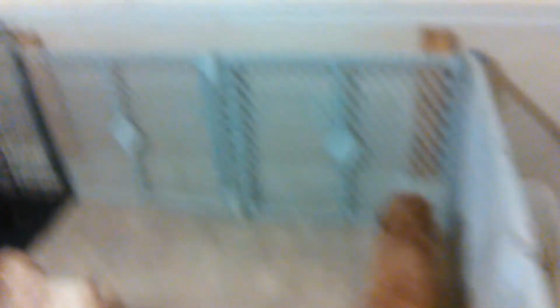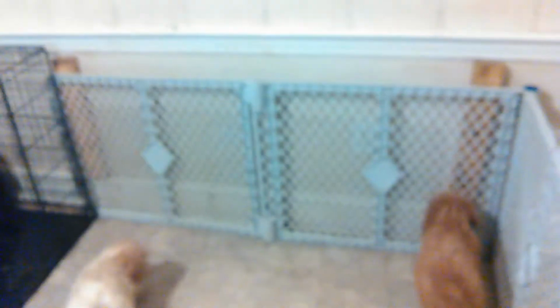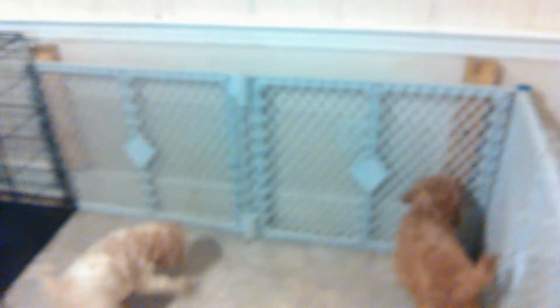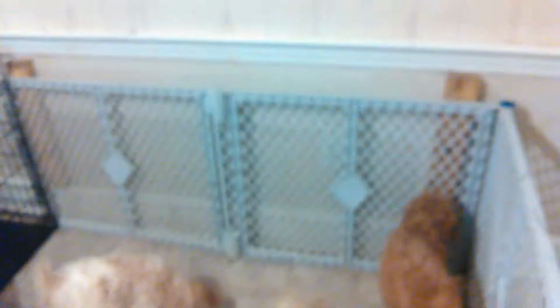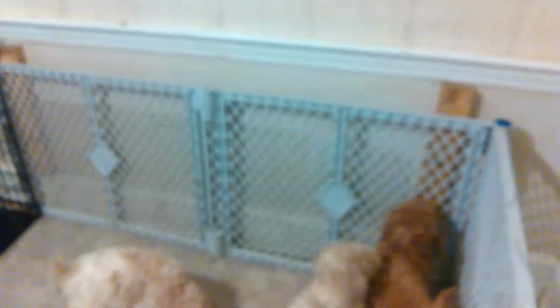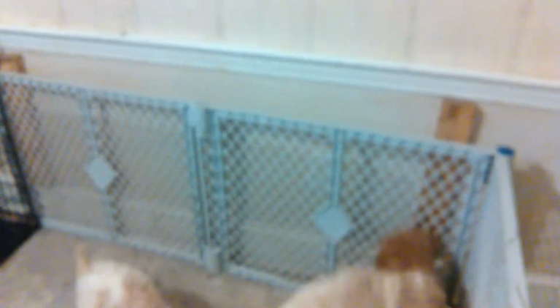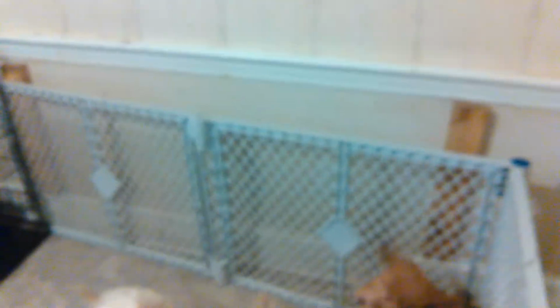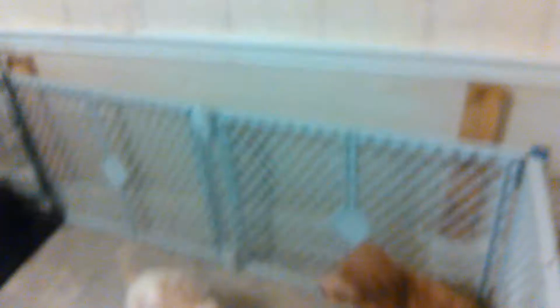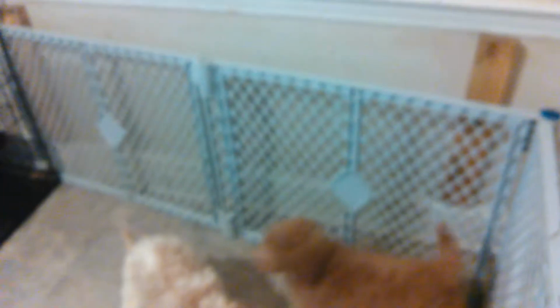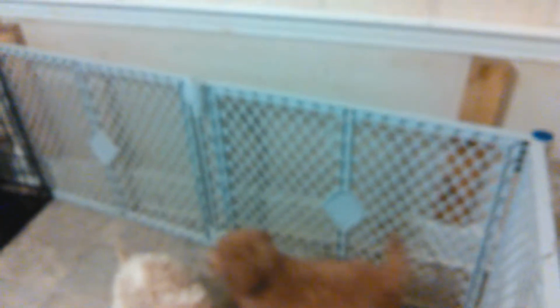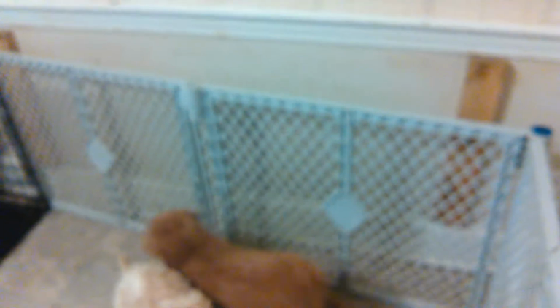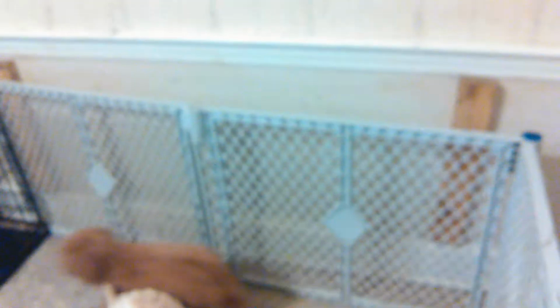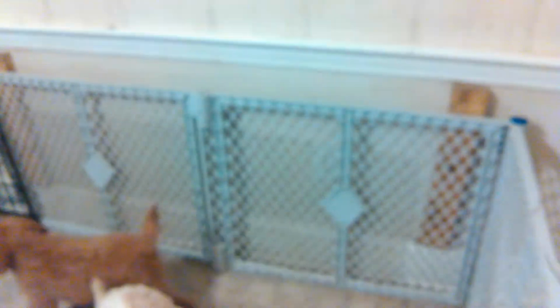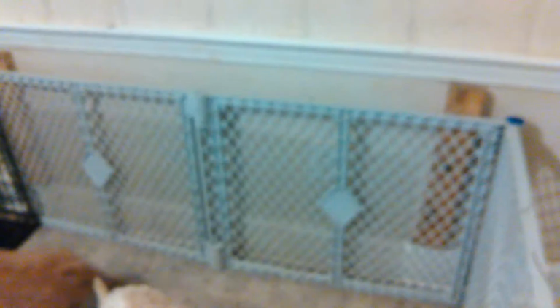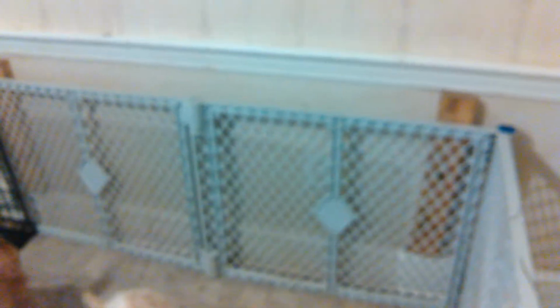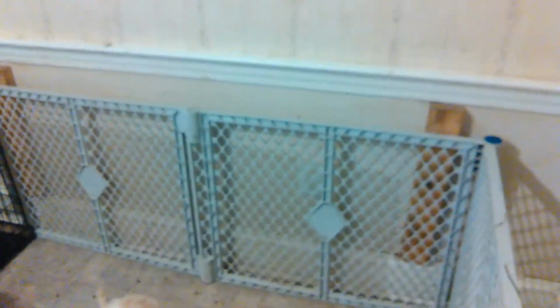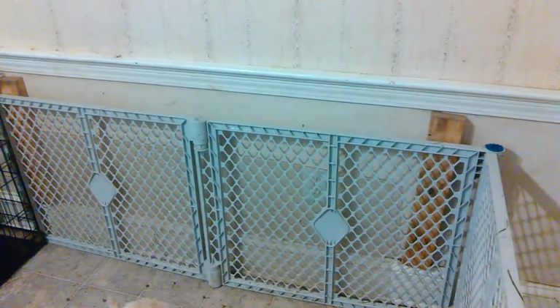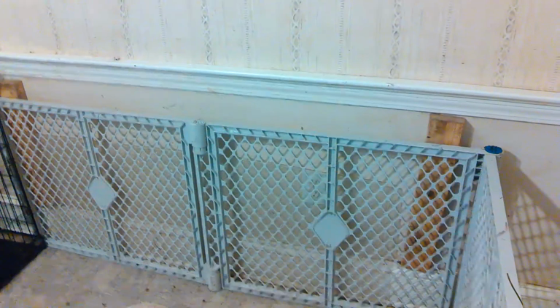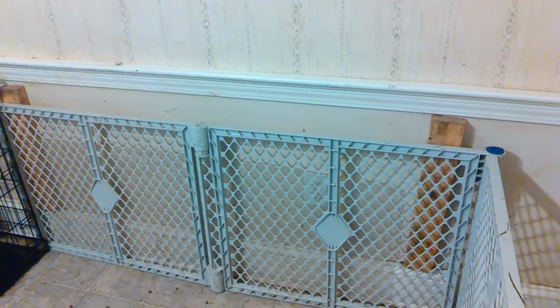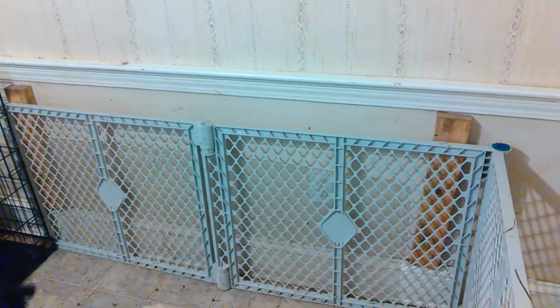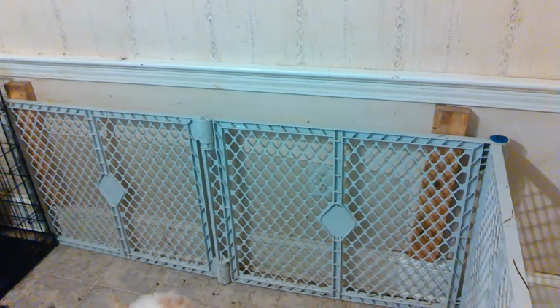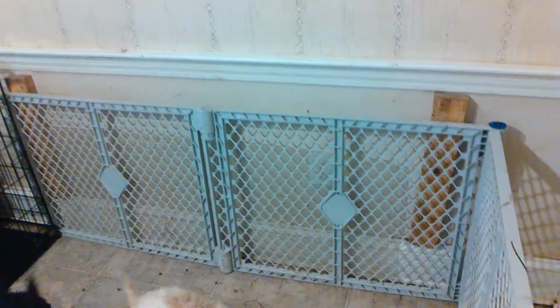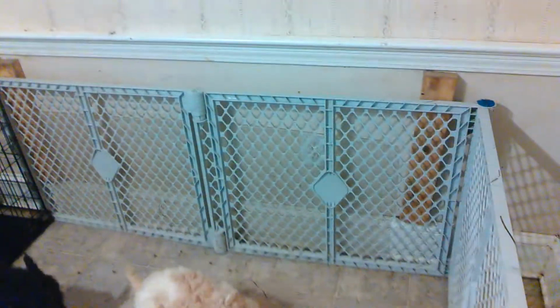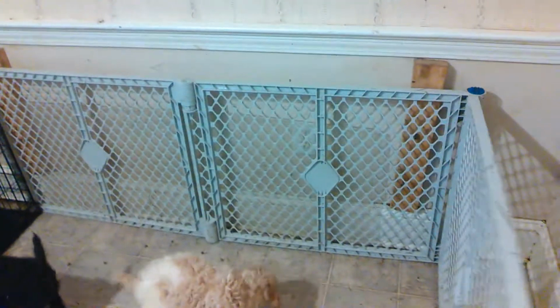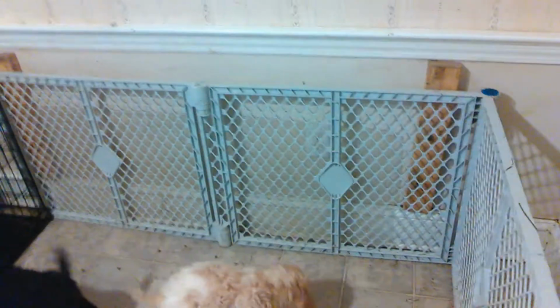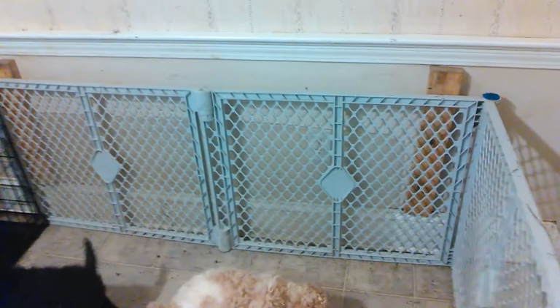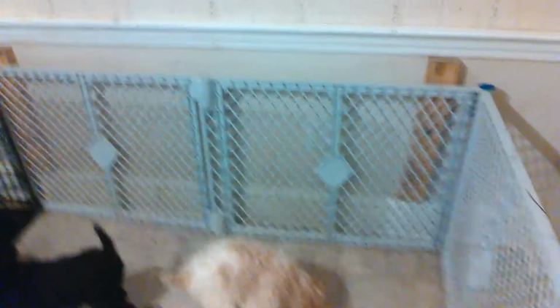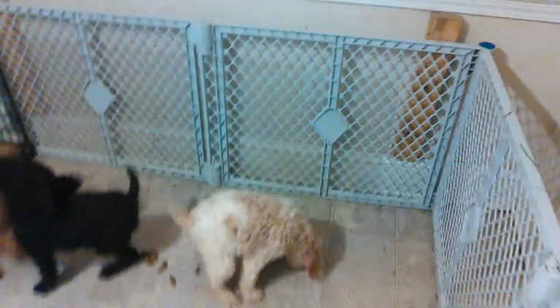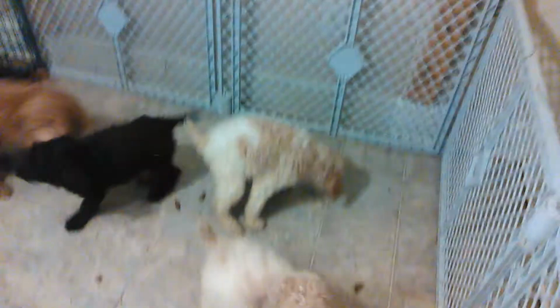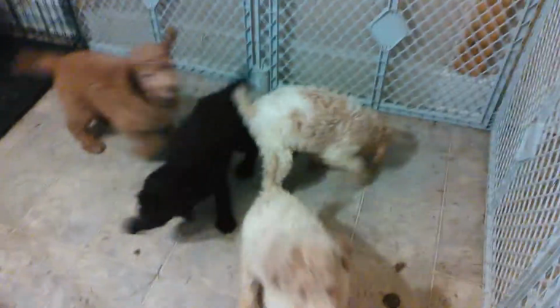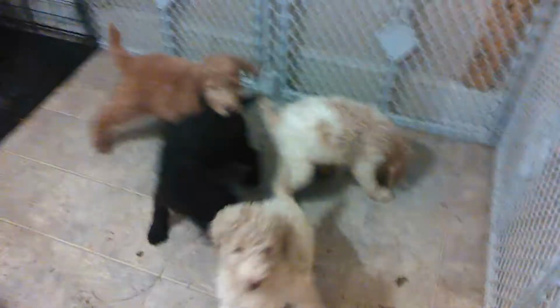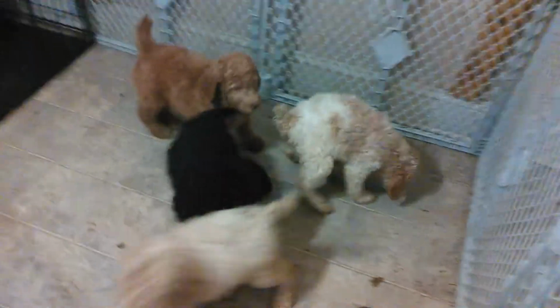Behind there I have just a piece of plexiglass. I don't know if you can see it, but it's sitting up against the wall just to keep any dirty puppy splatter off.